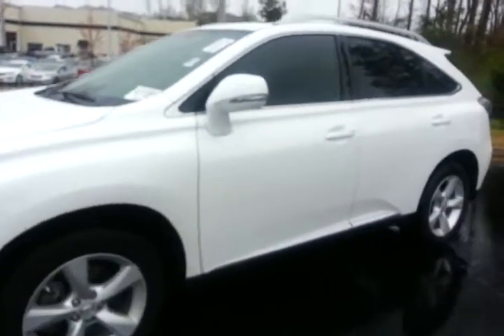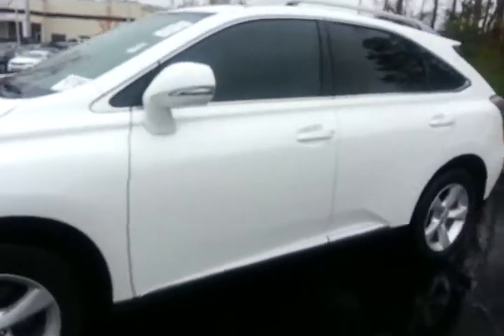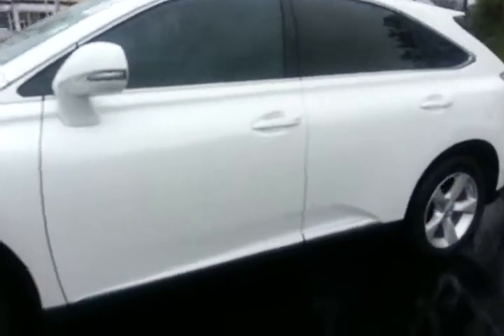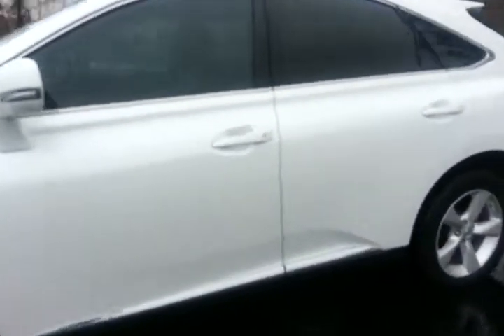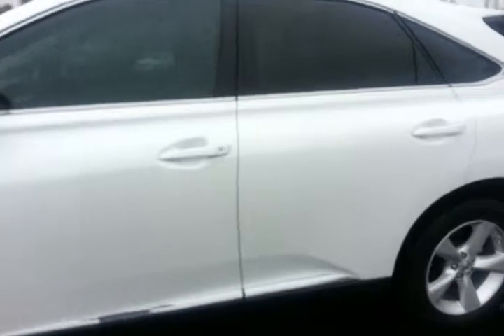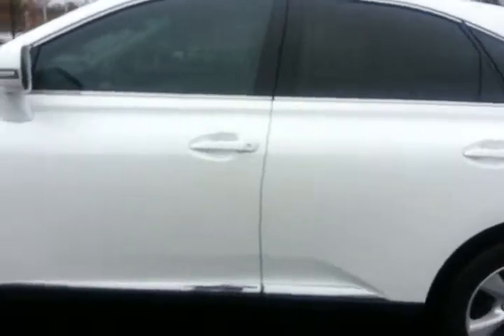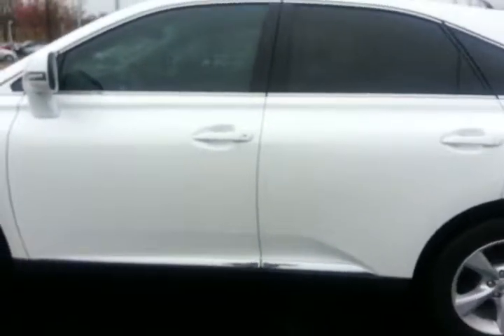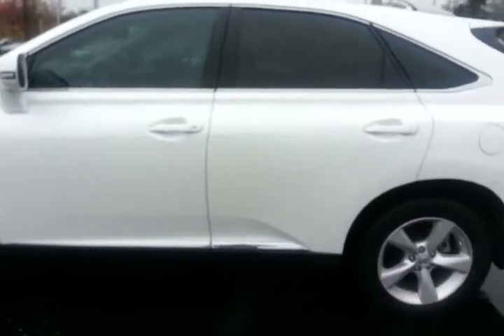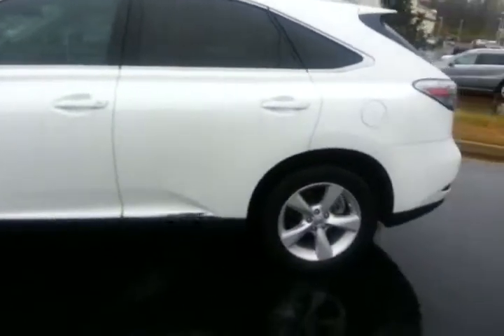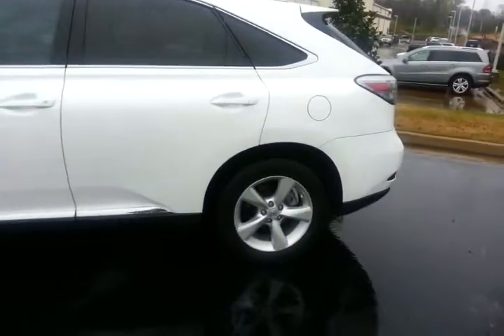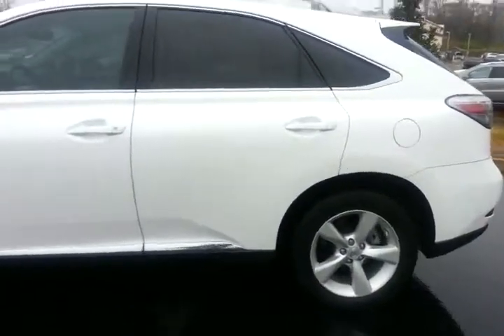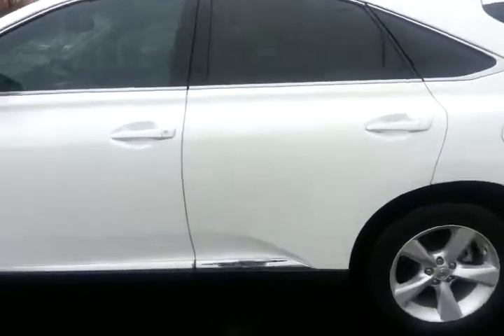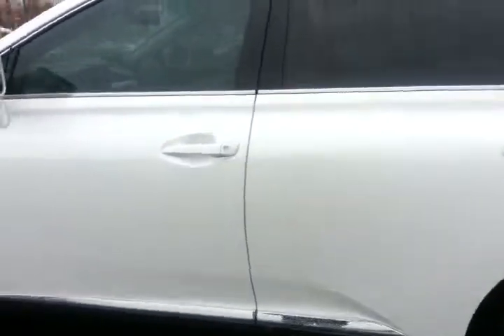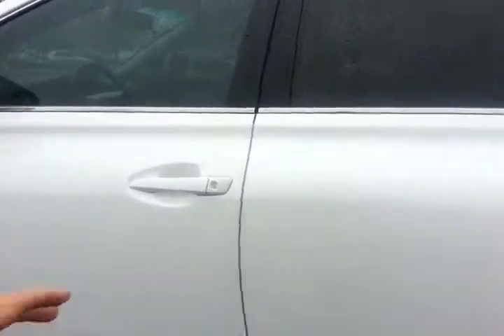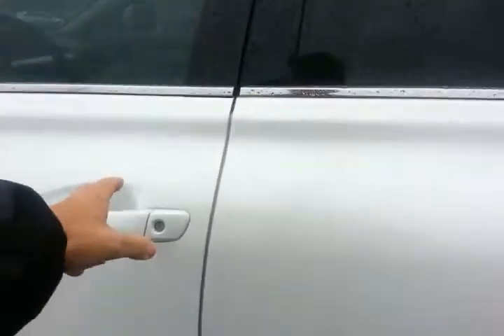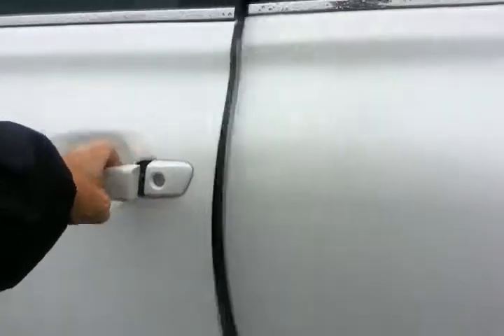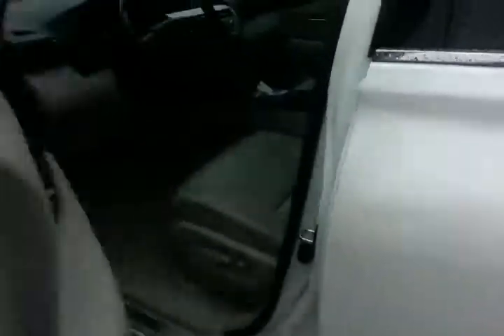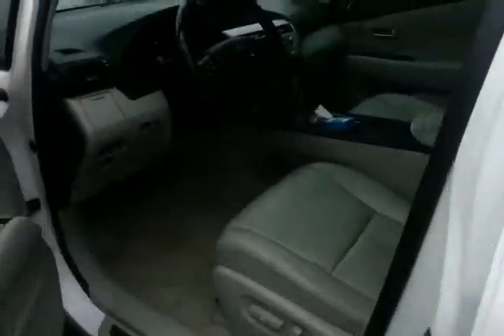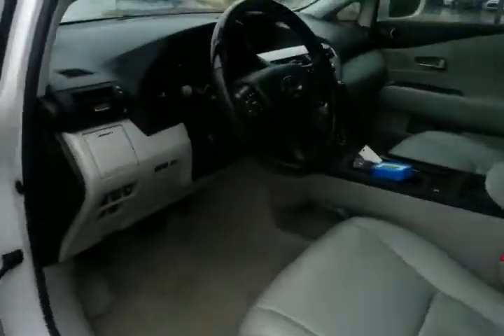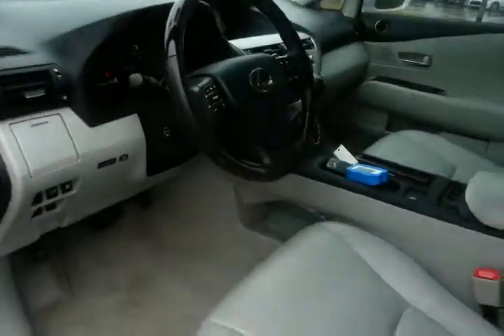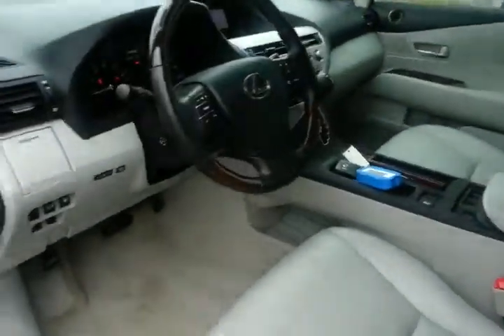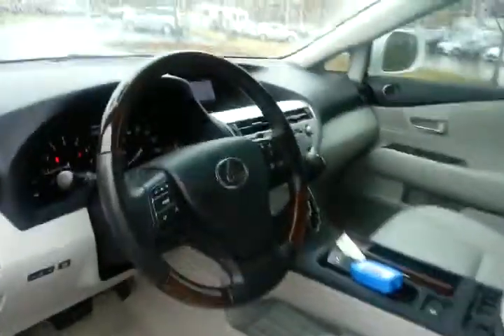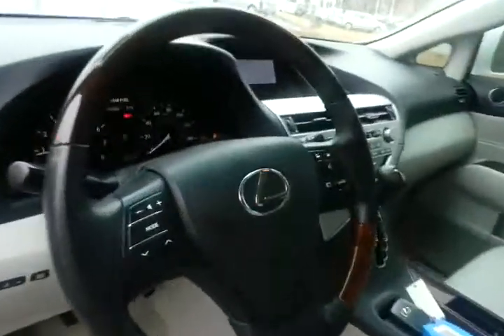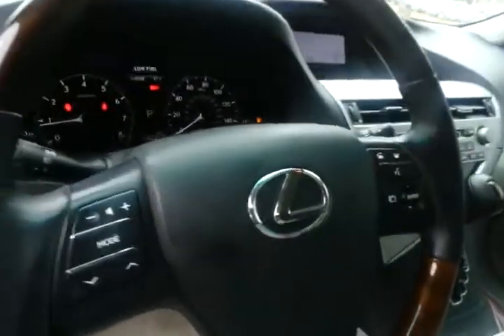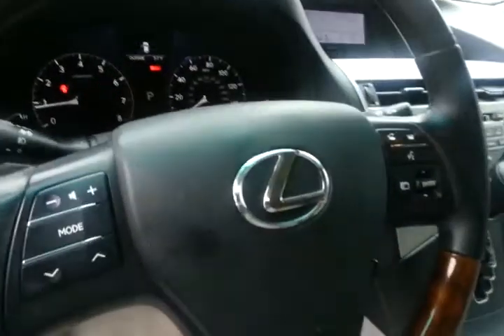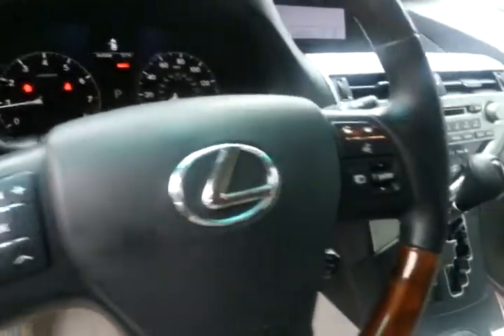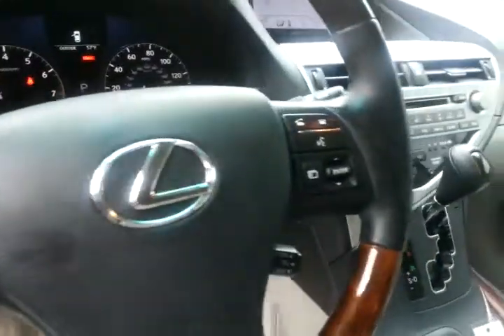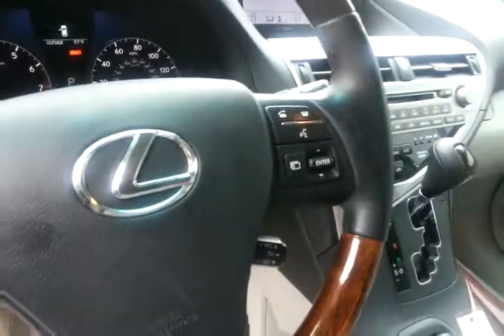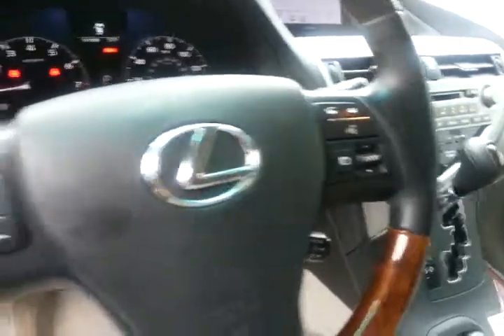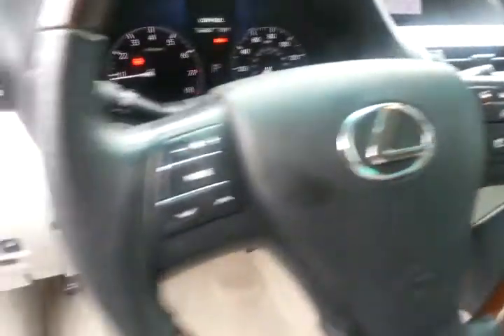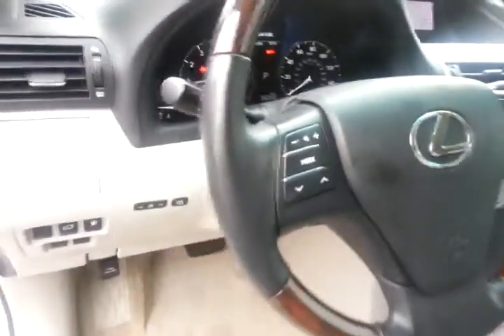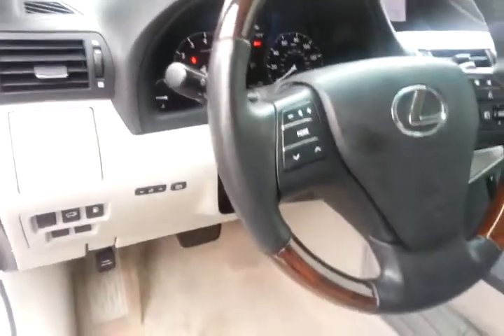It does not have a navigation system, but it does have Bluetooth capability — really nice Bluetooth. You've got voice commands as well as button commands here.